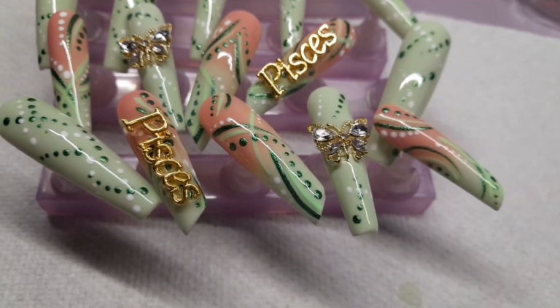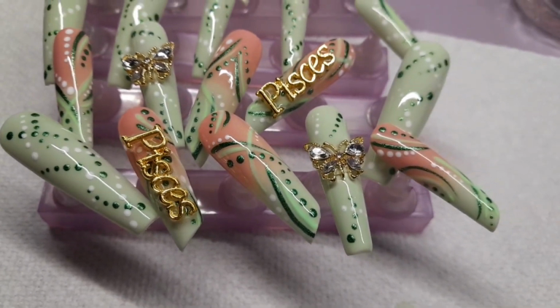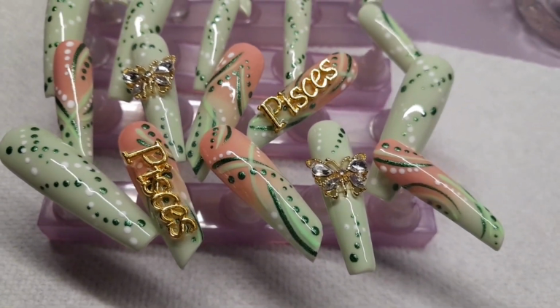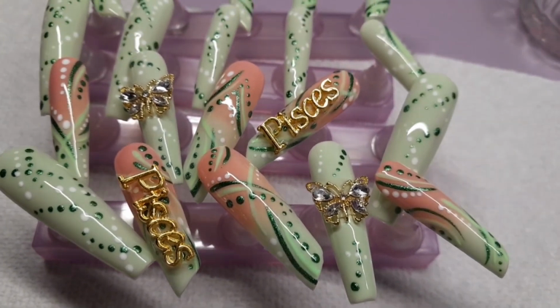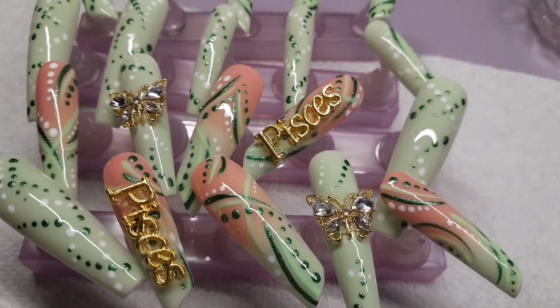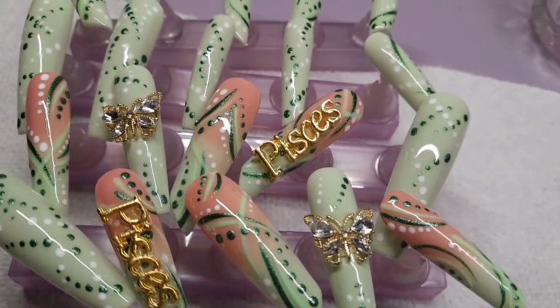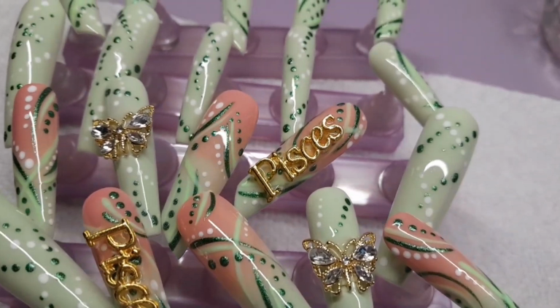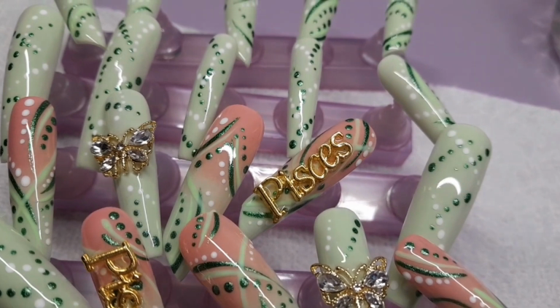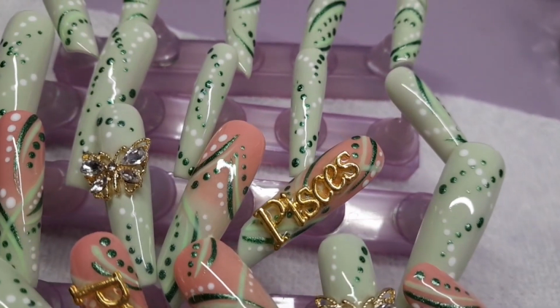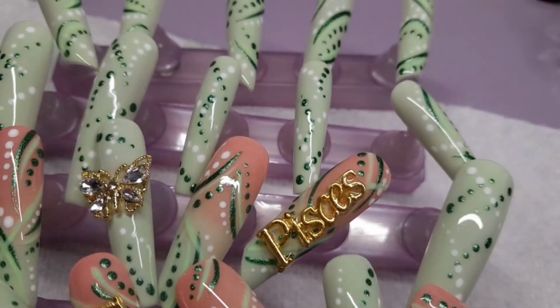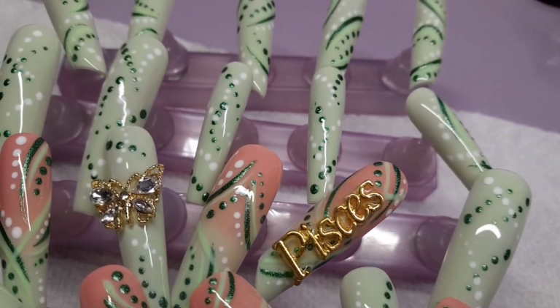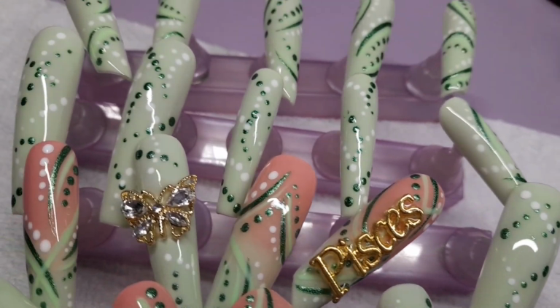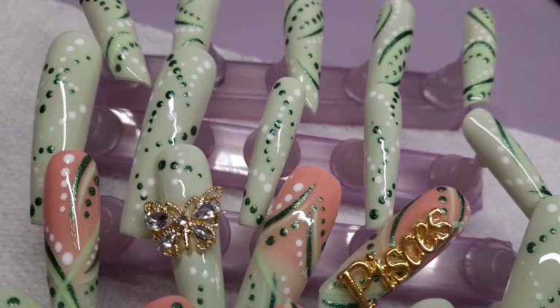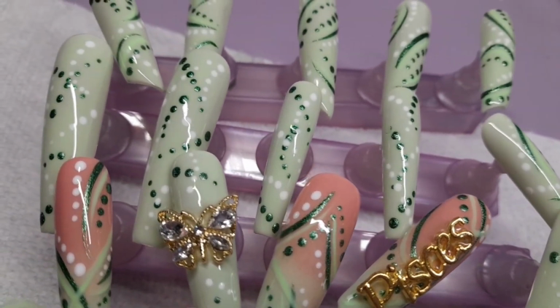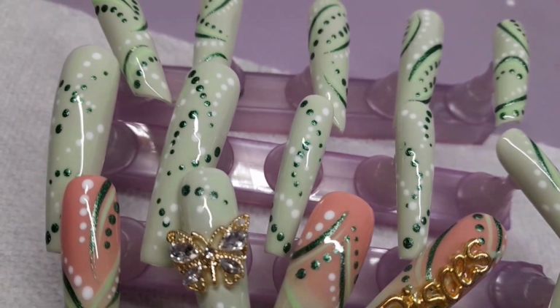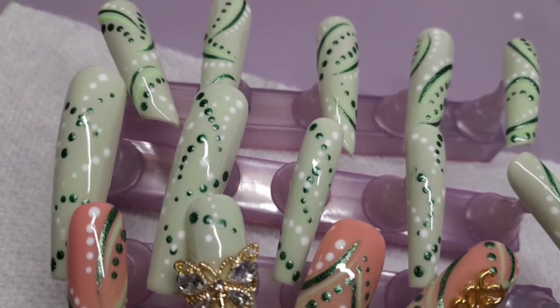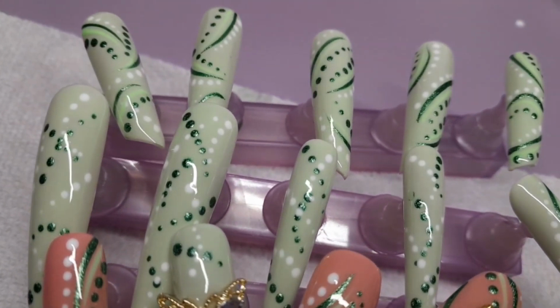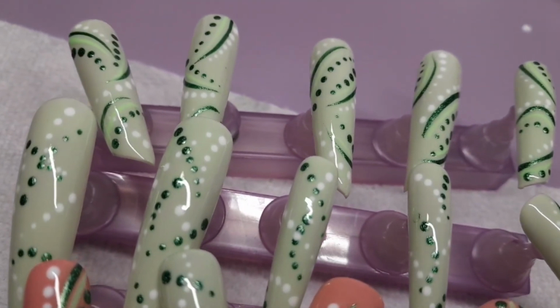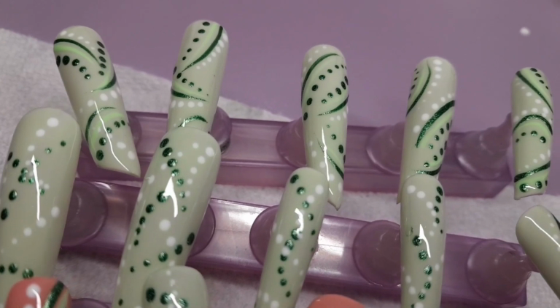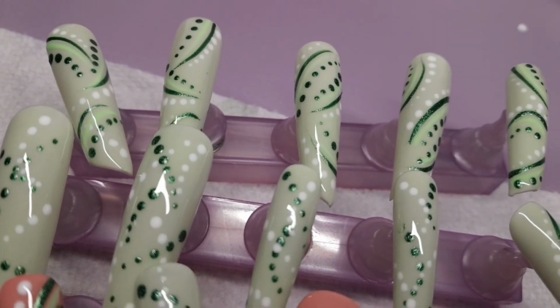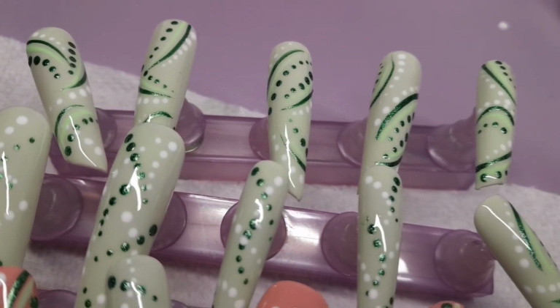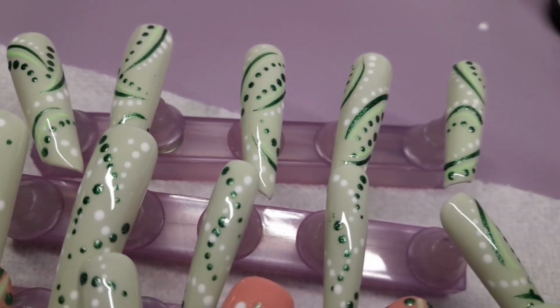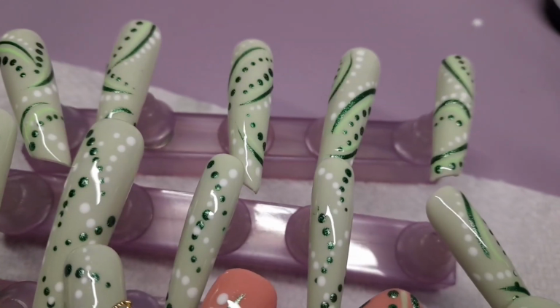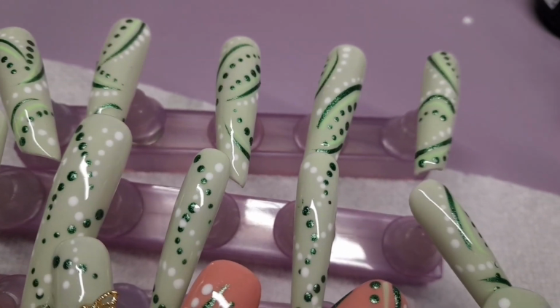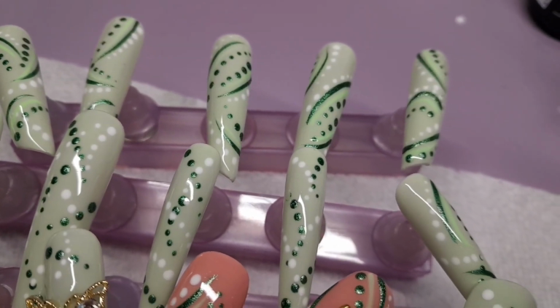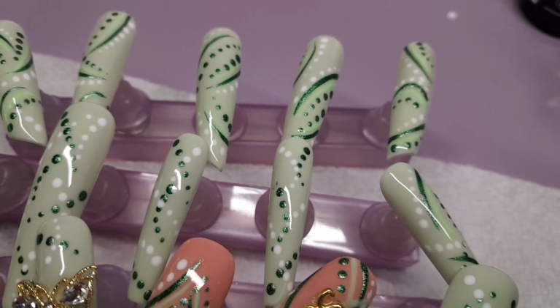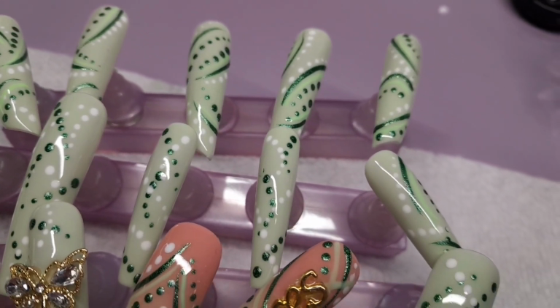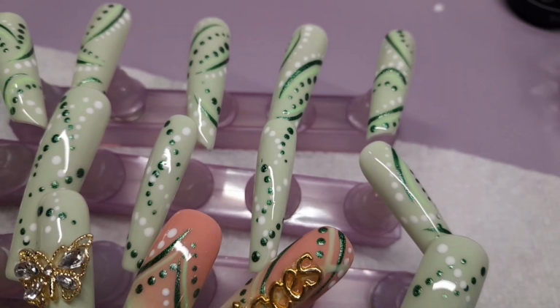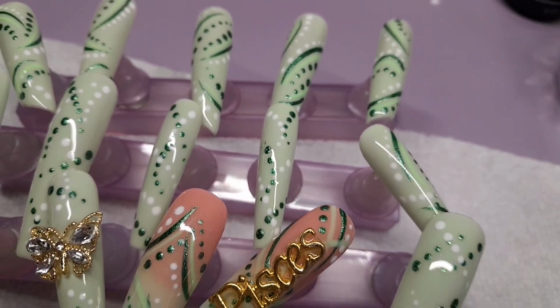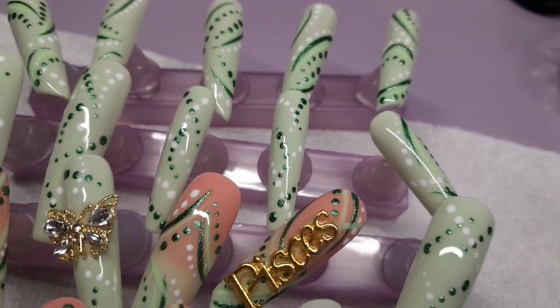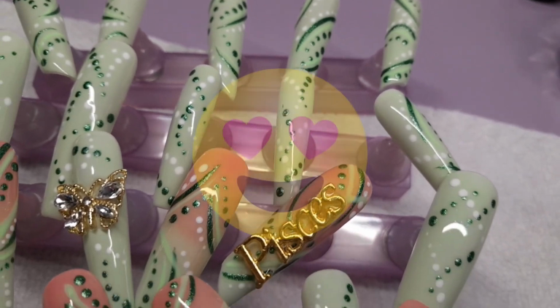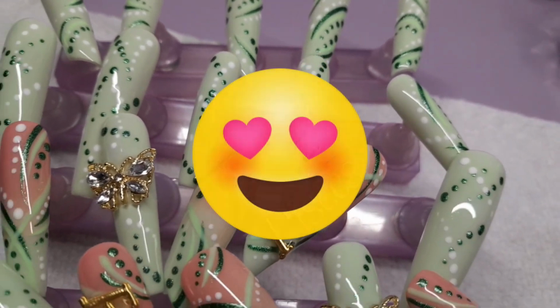I really hope you enjoyed today's video - I had a great time creating these. Thank you so much for being the best part of my channel, and I'll see you in my next one. Up next is Aries! Subscribe to the channel.